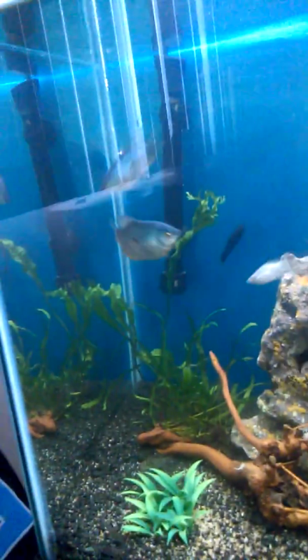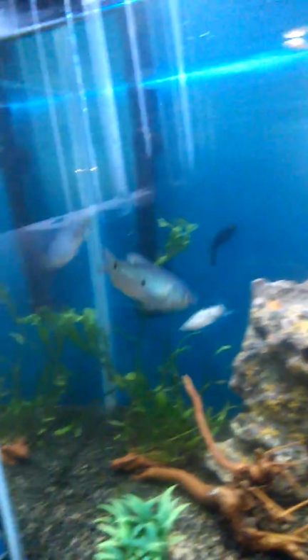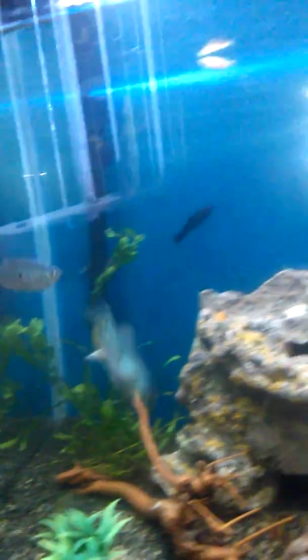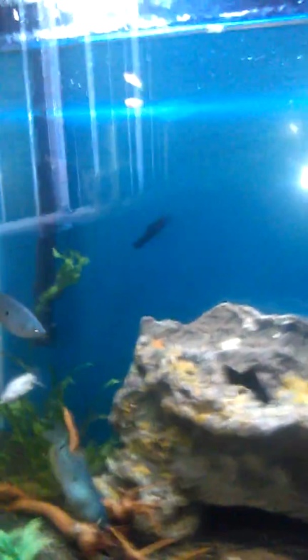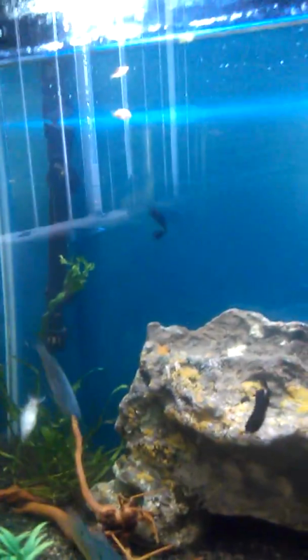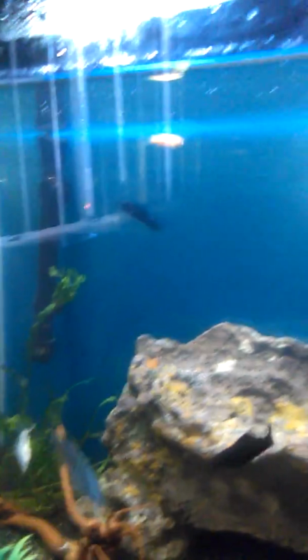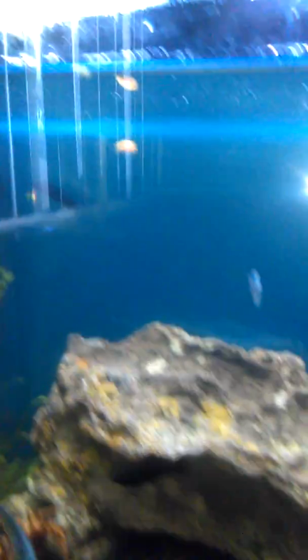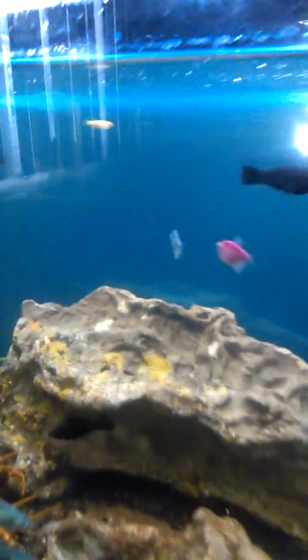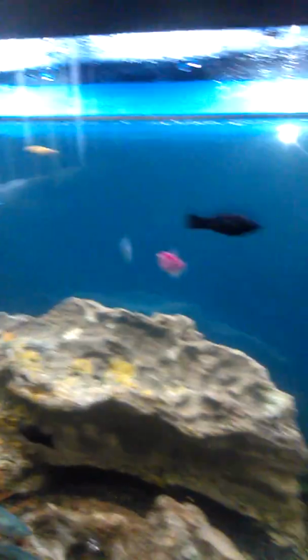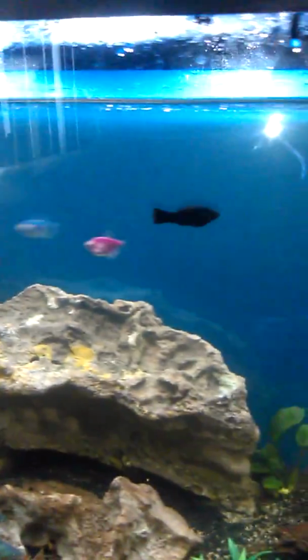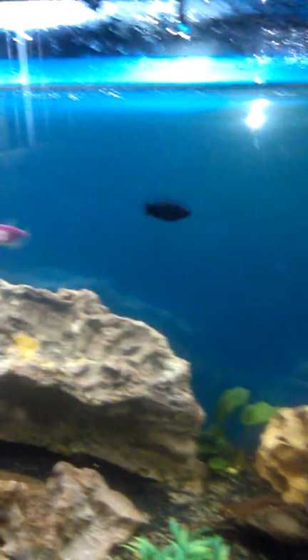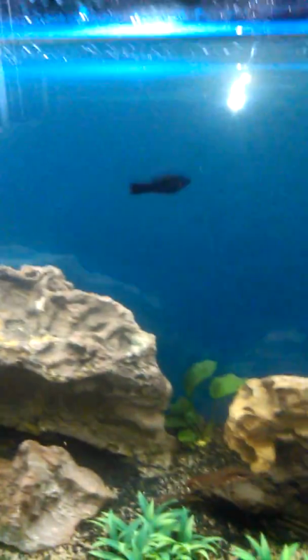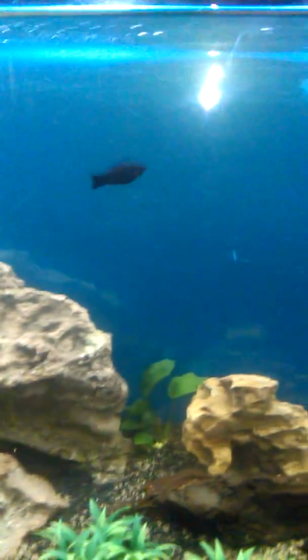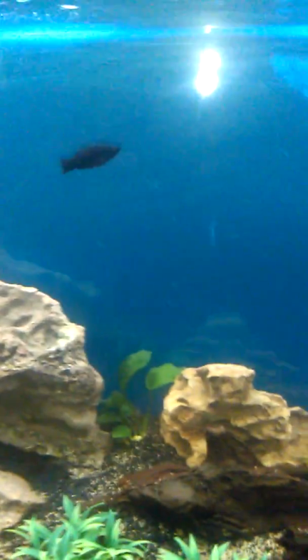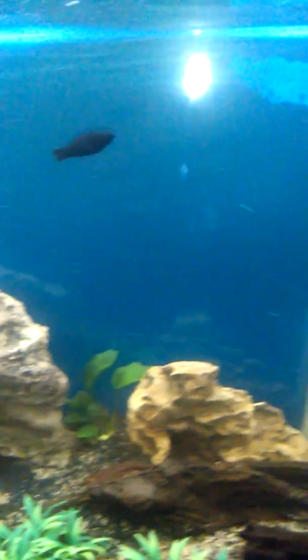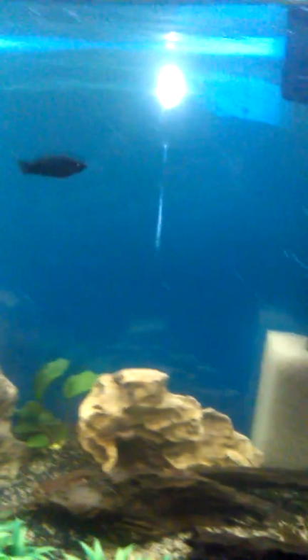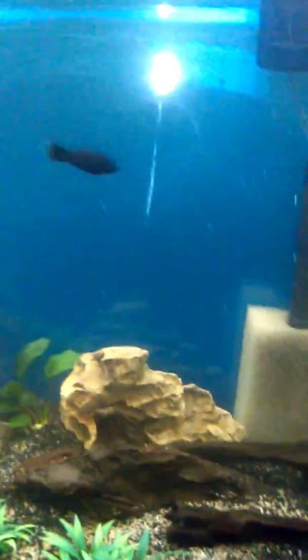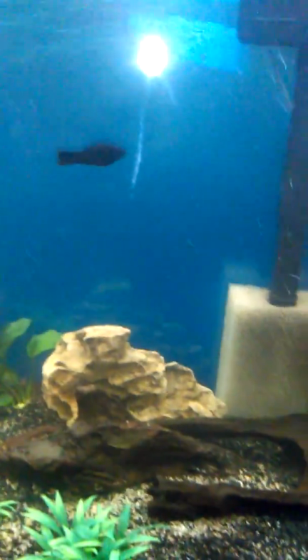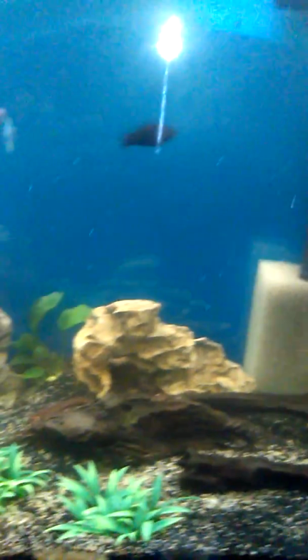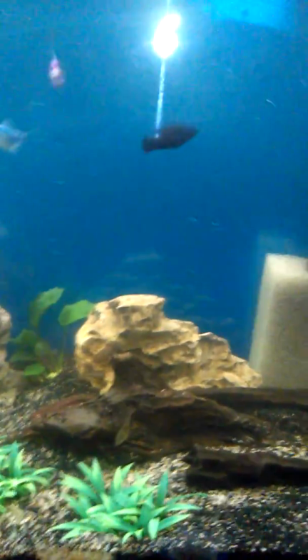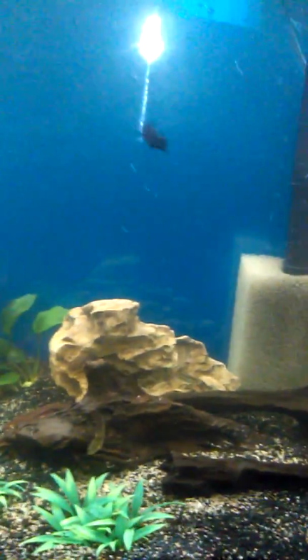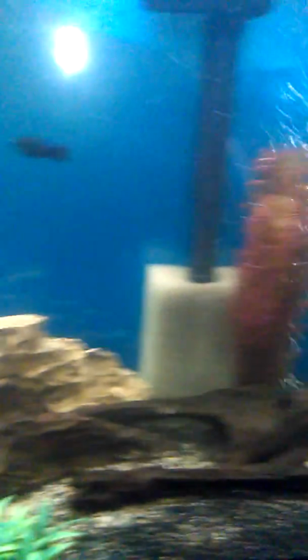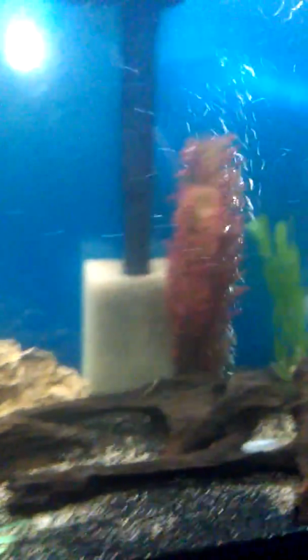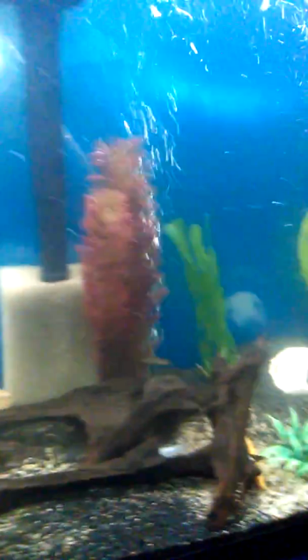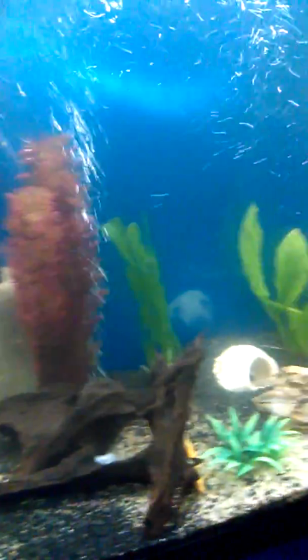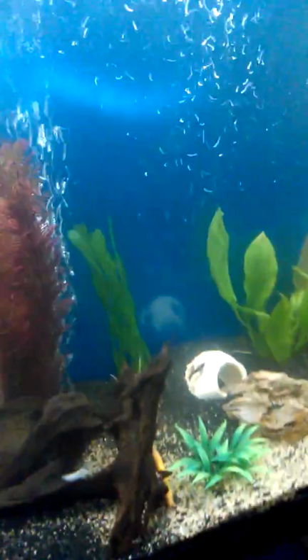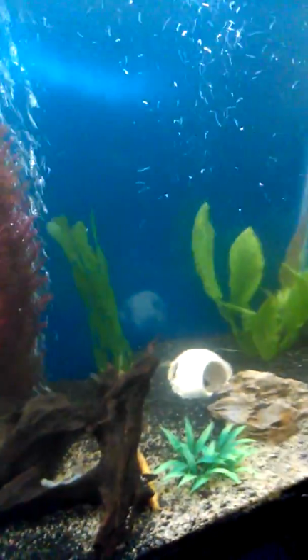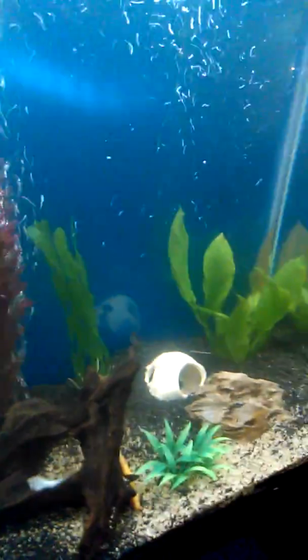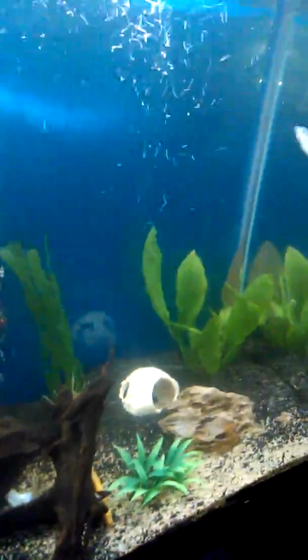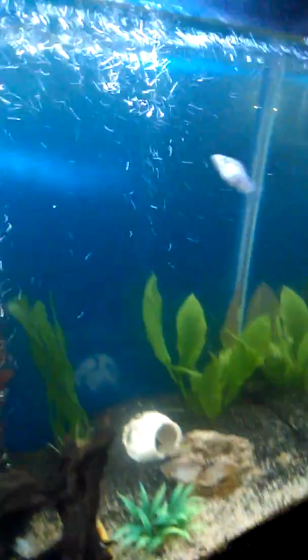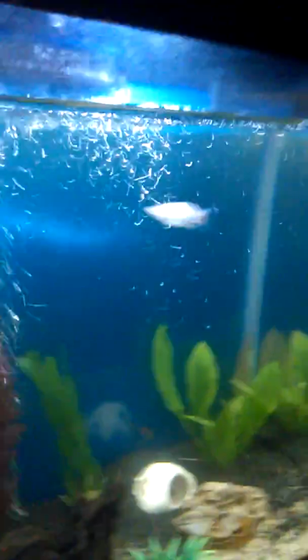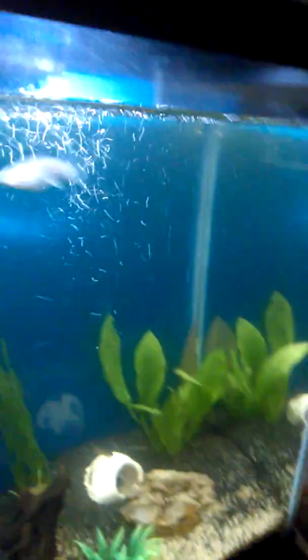Yeah, let me know what you guys think about my aquarium. If you guys have any tips or comments, leave them in the box. Or if you have any questions, I'll try to get back to you as soon as possible.